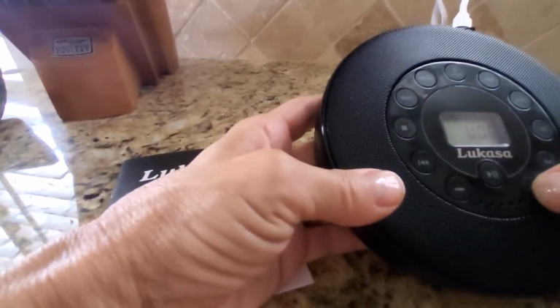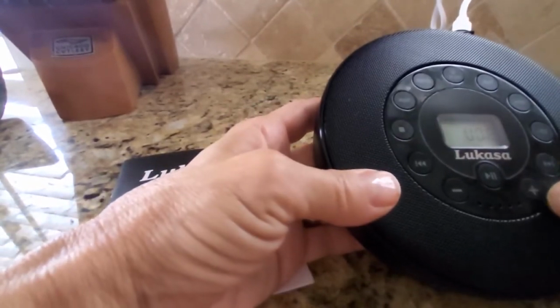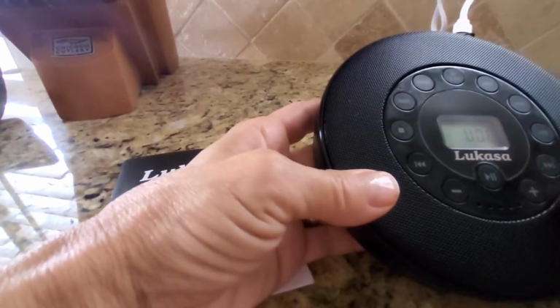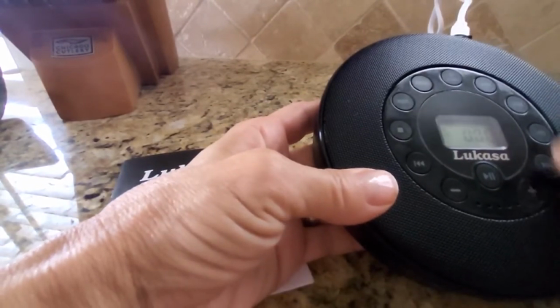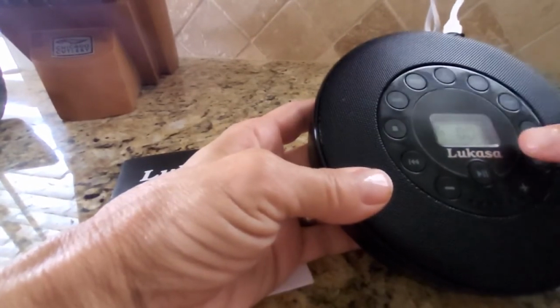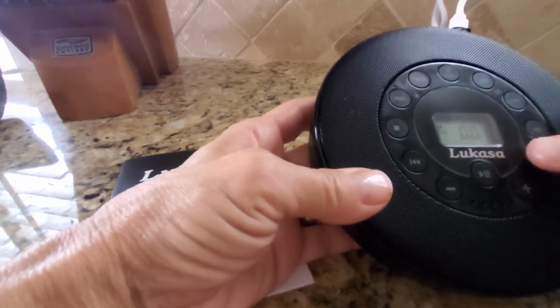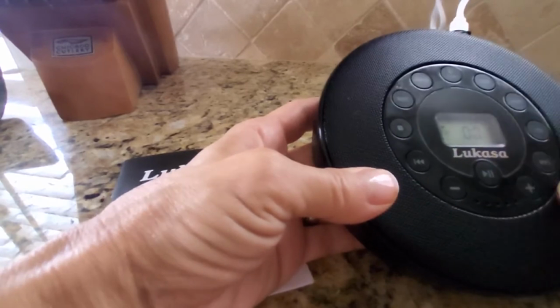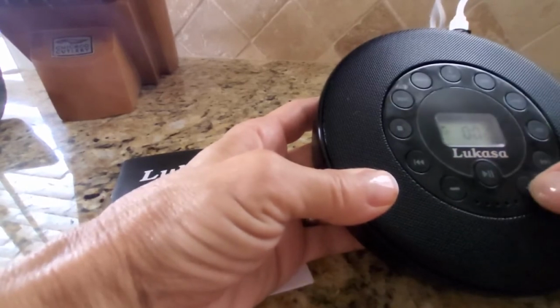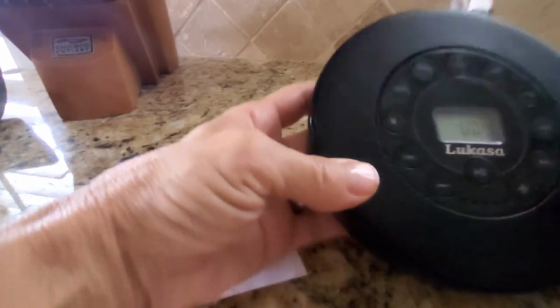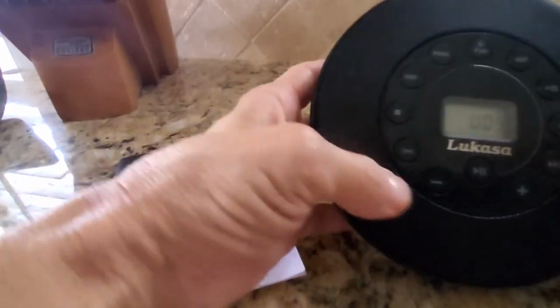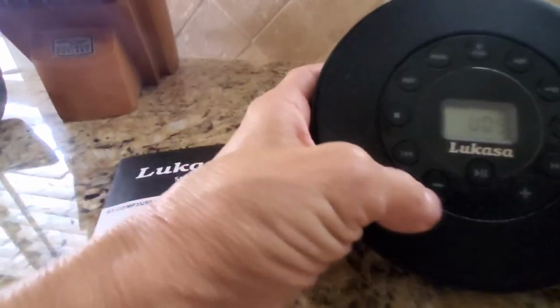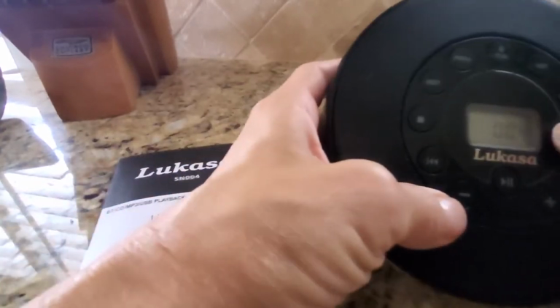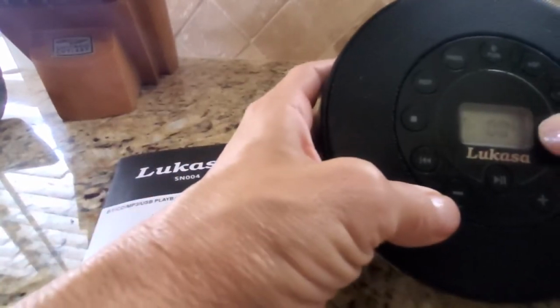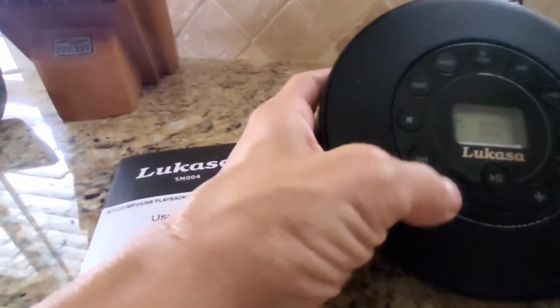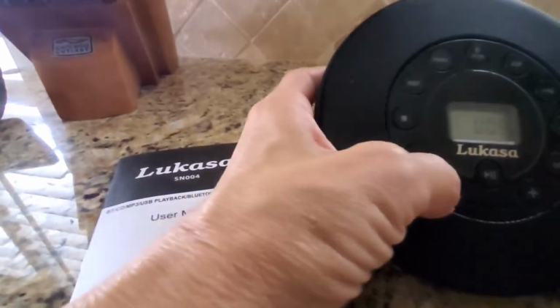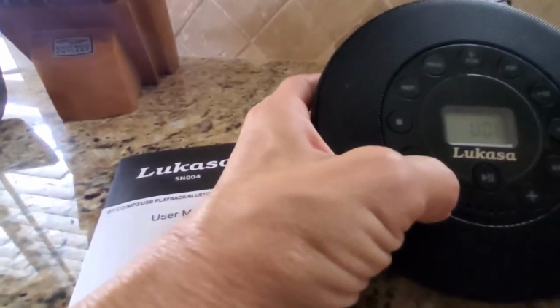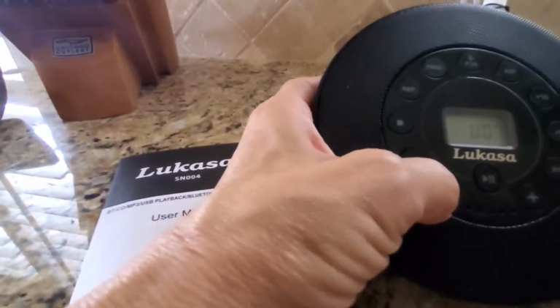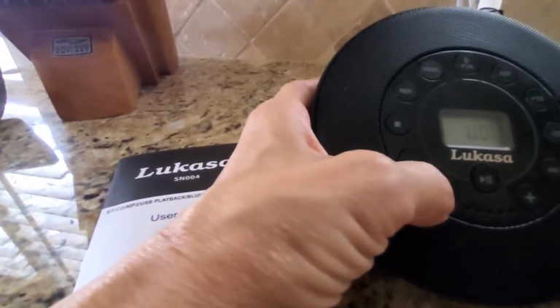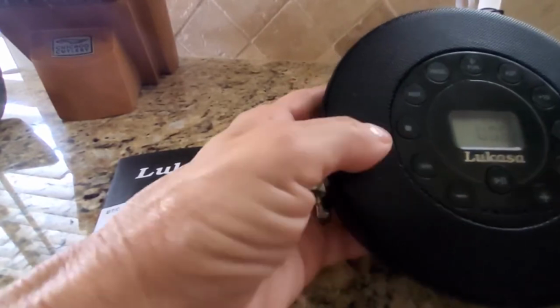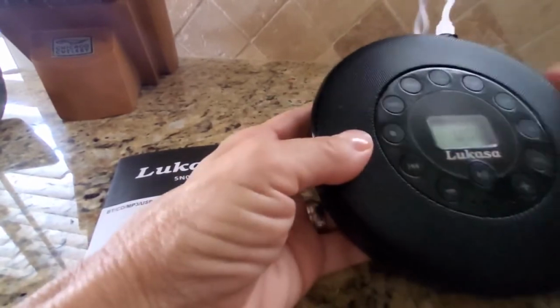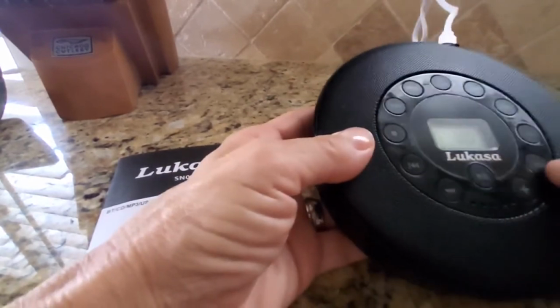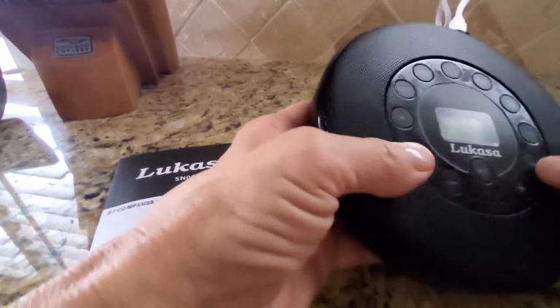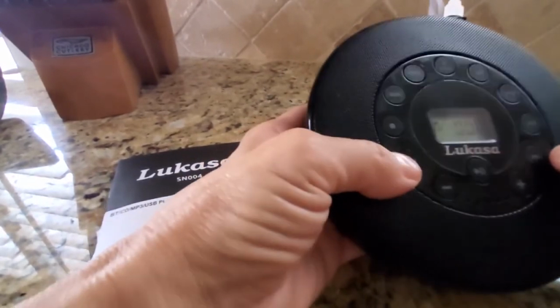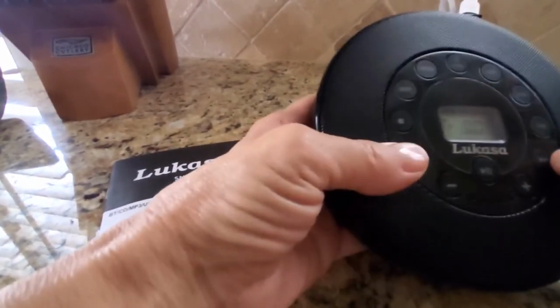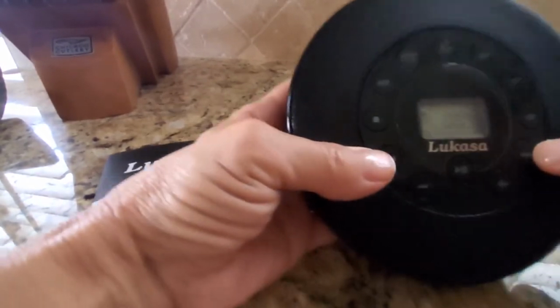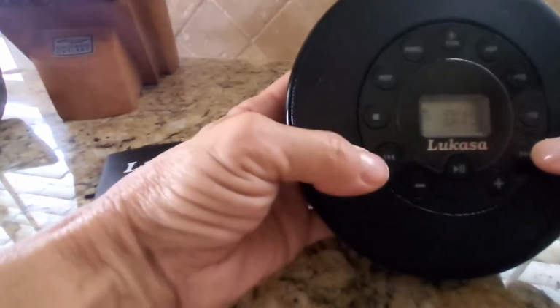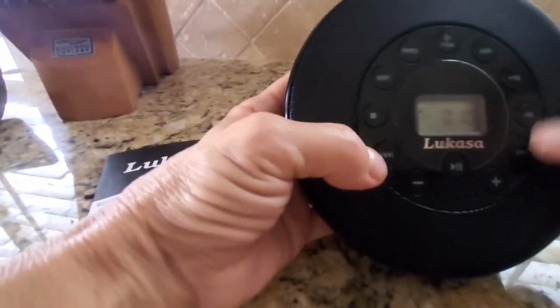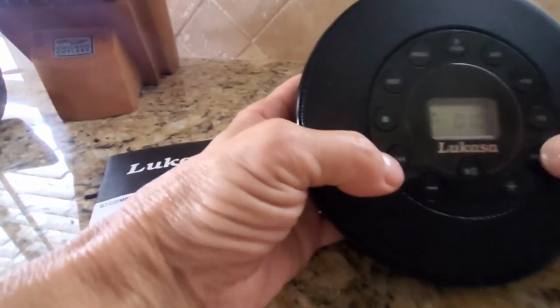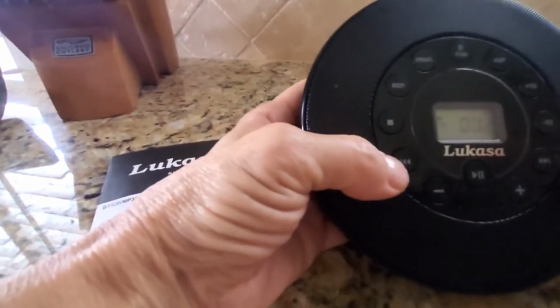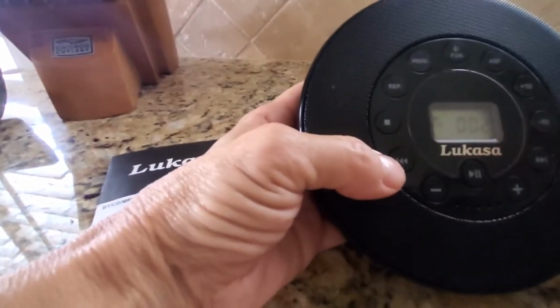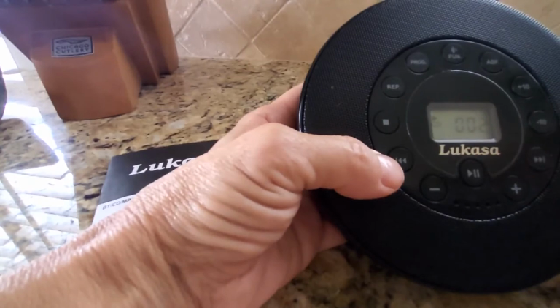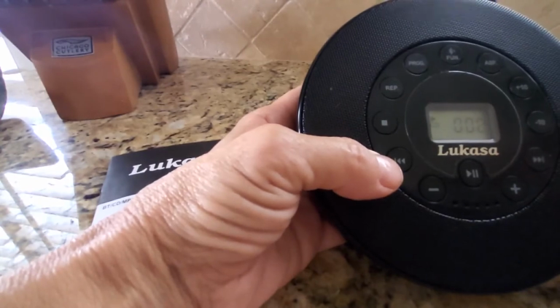And when it does, there's your volume — up, it shows you the numbers, and down. These two here are your forward and back buttons, so you can move to your next track quickly.